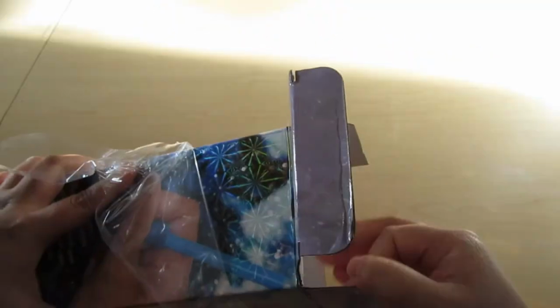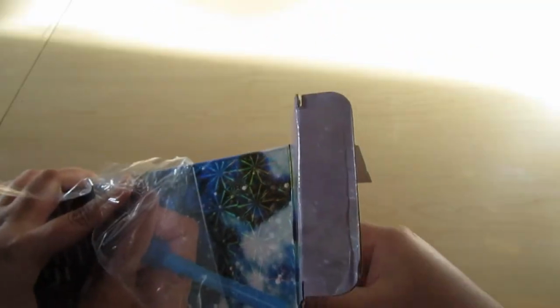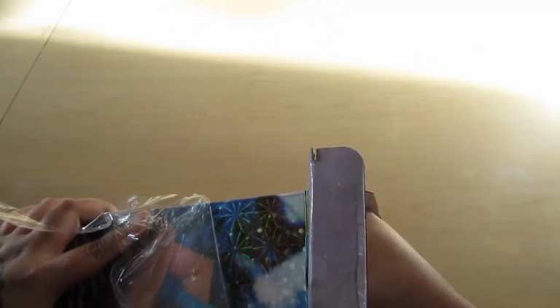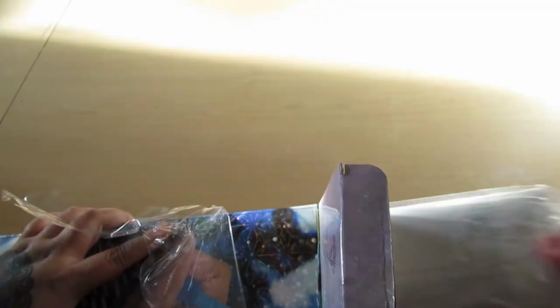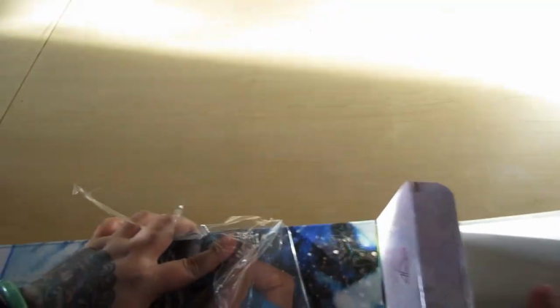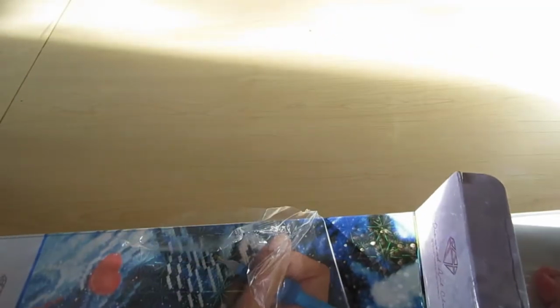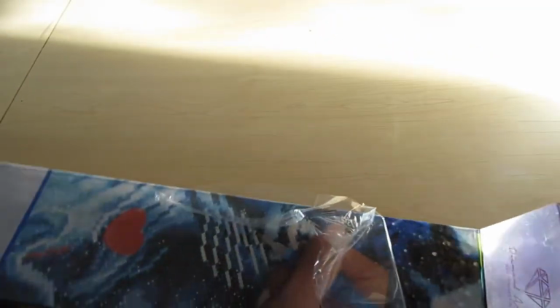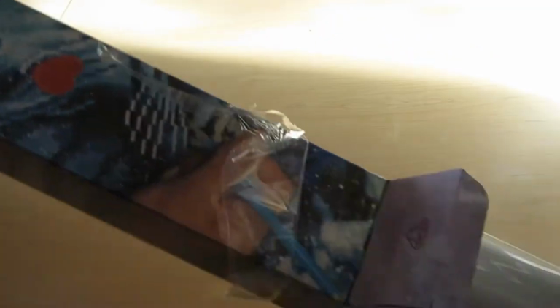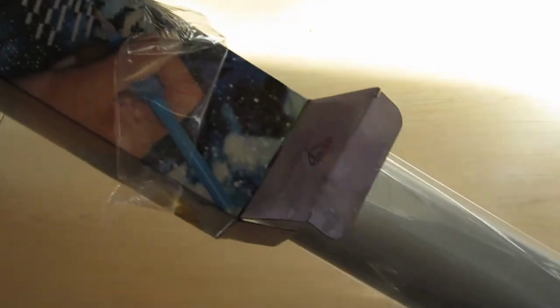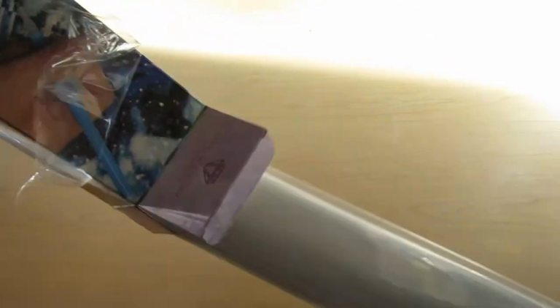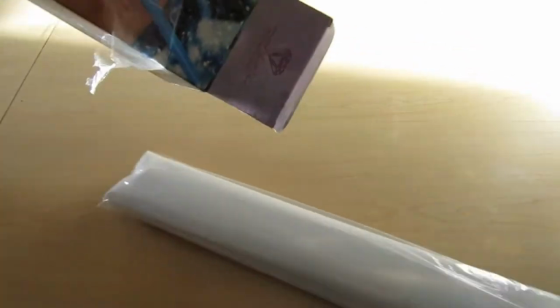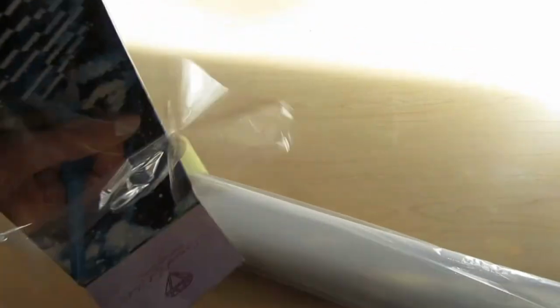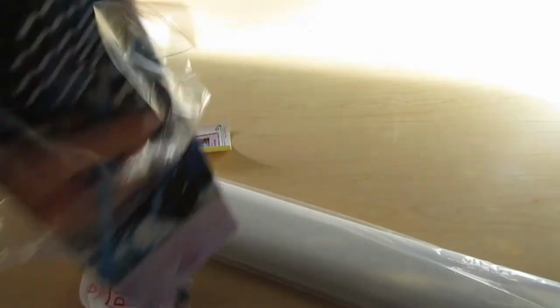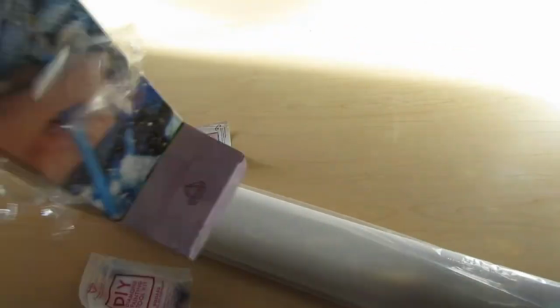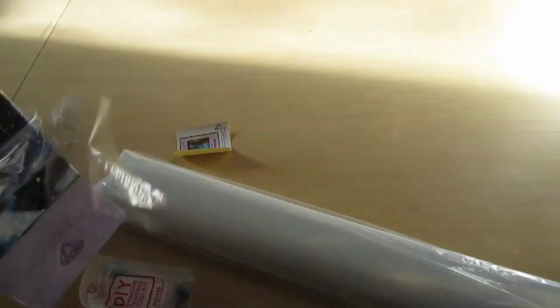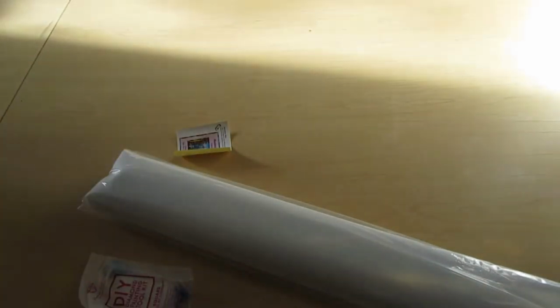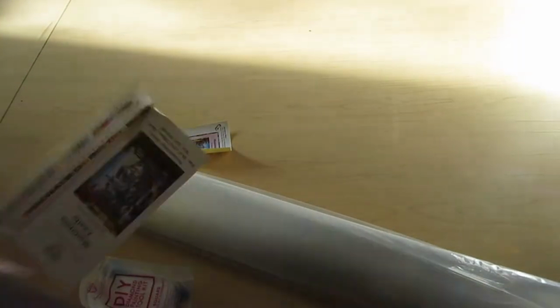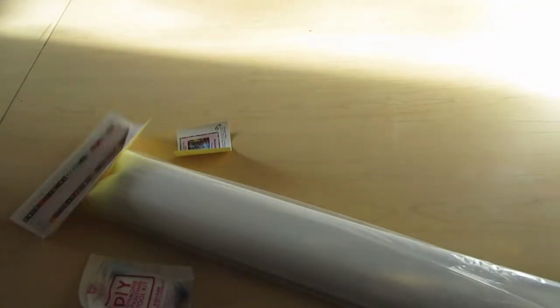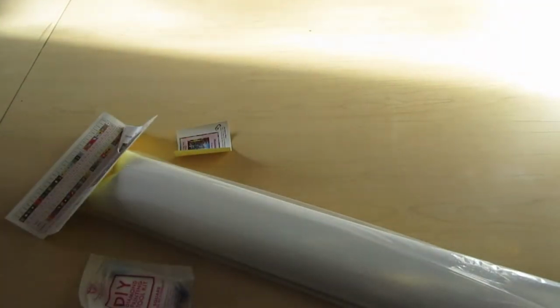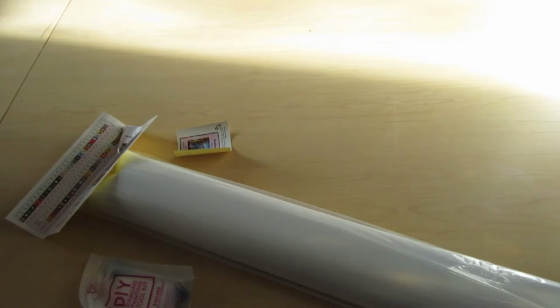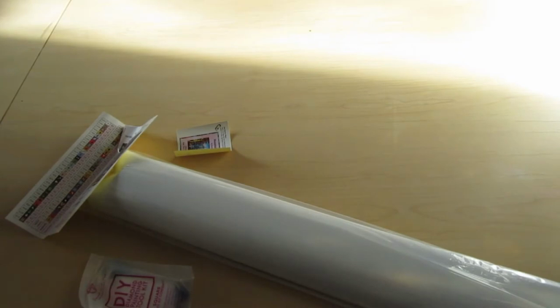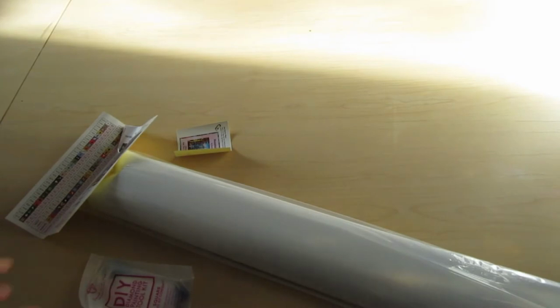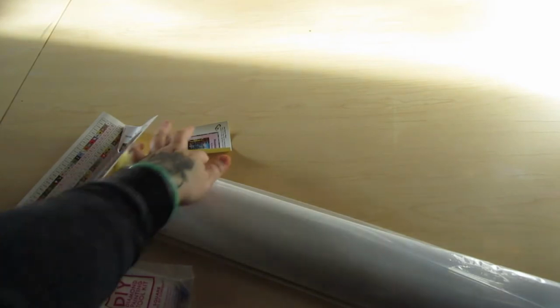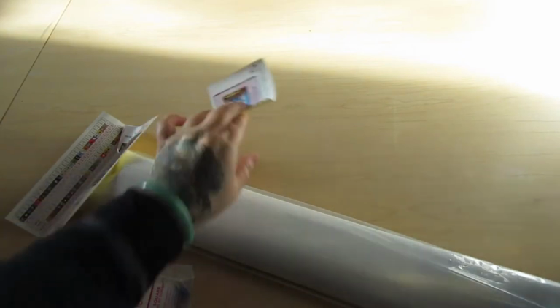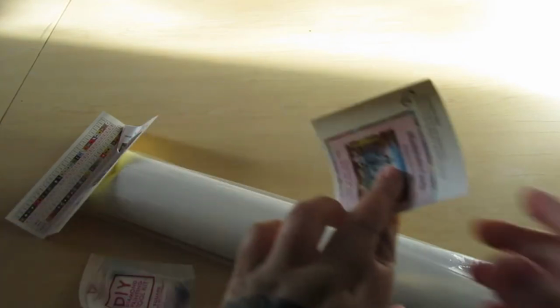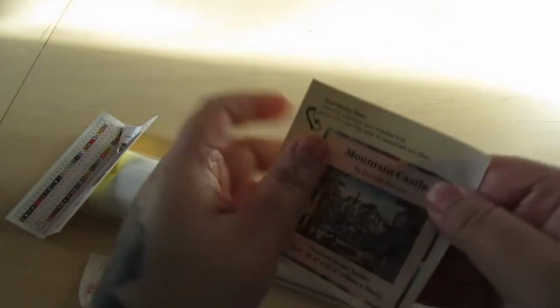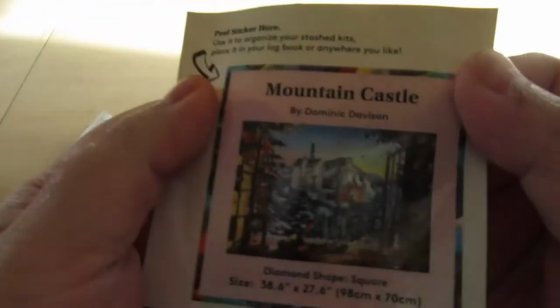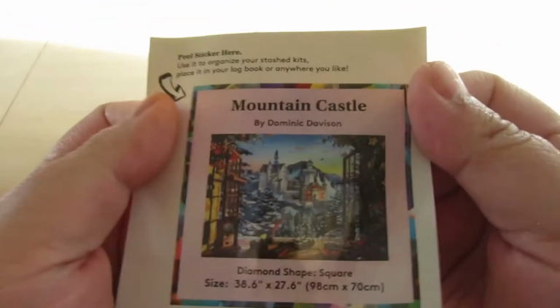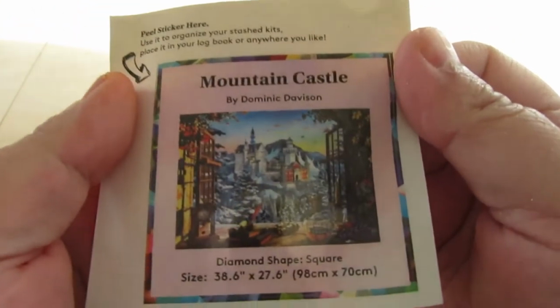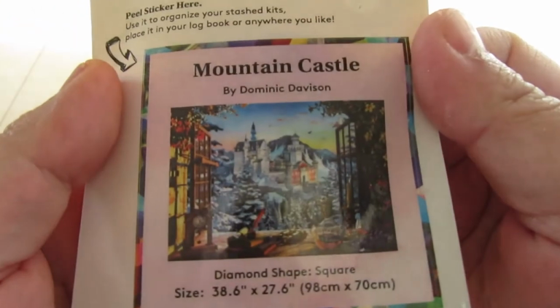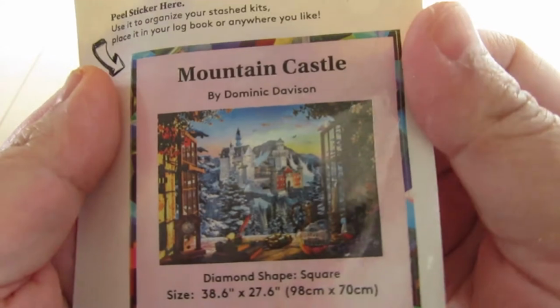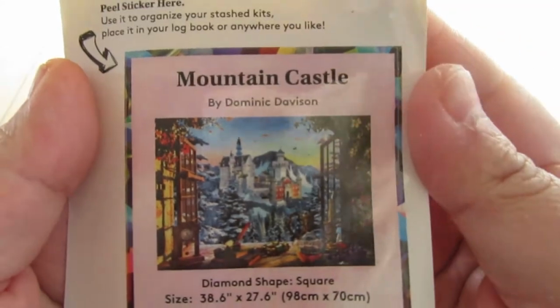Oh my goodness — it's heavy. It's a heavy boy. Thick, heavy boy. Here is a better look at the thumbnail: Mountain Castle.